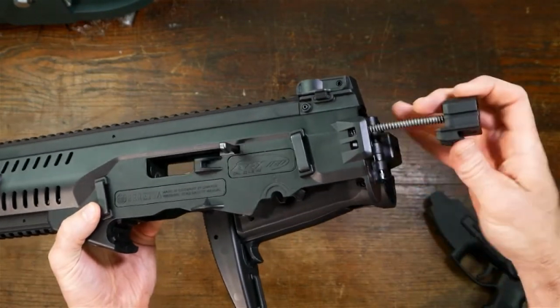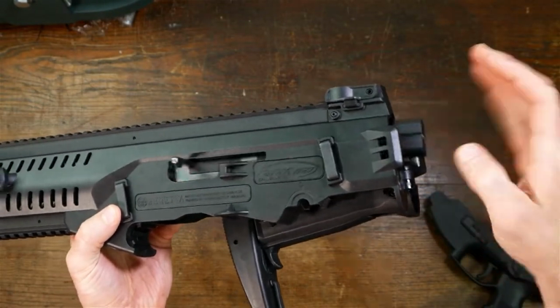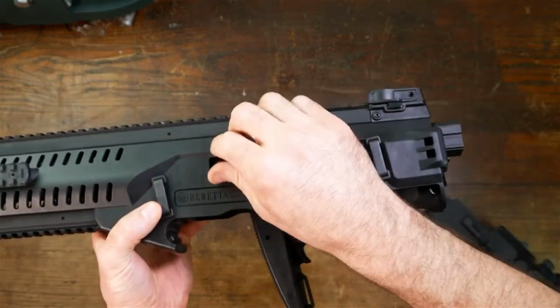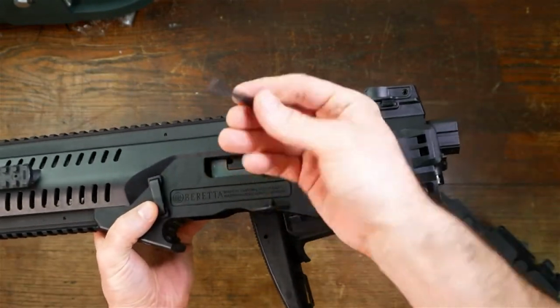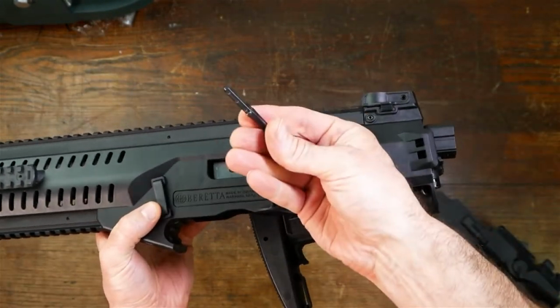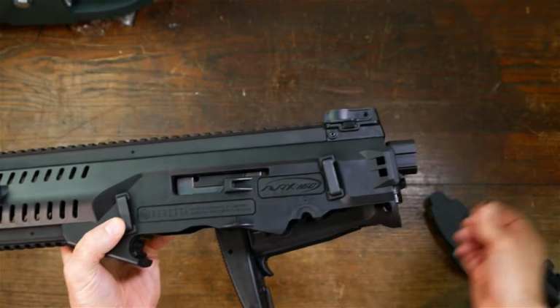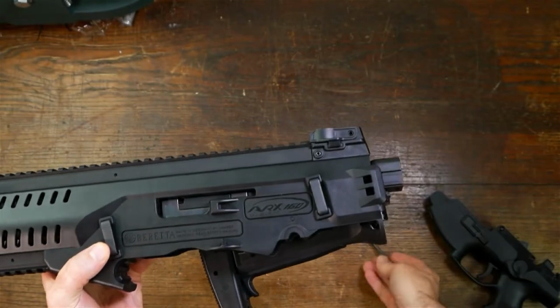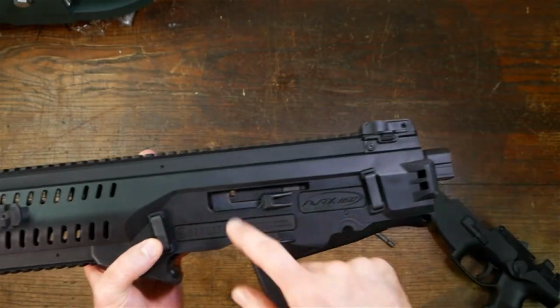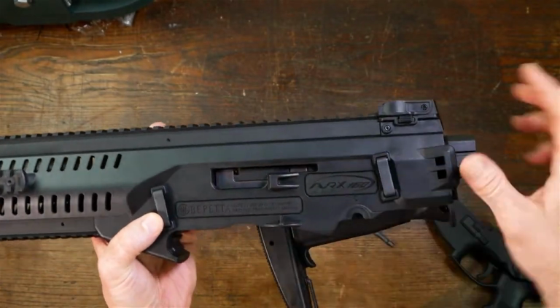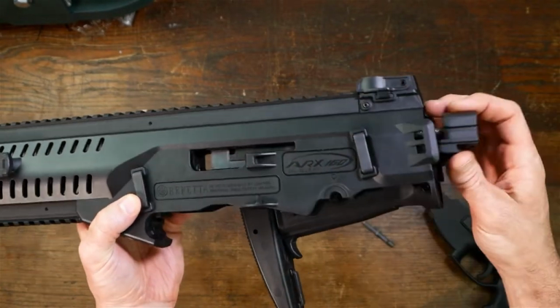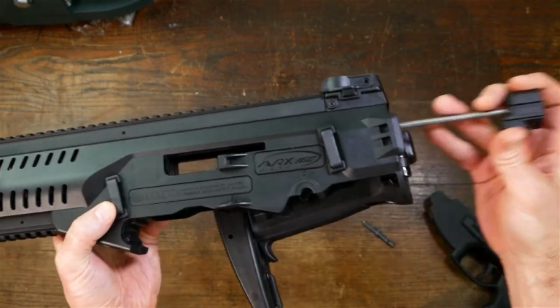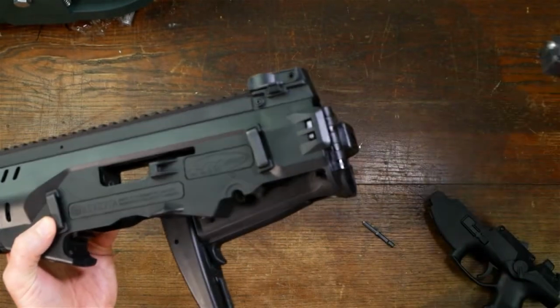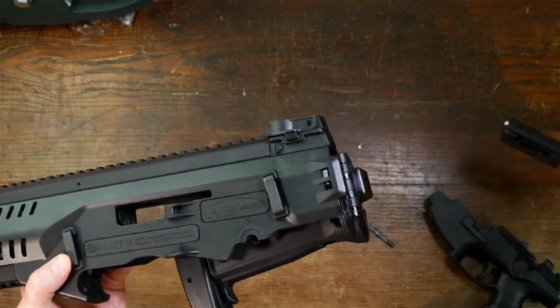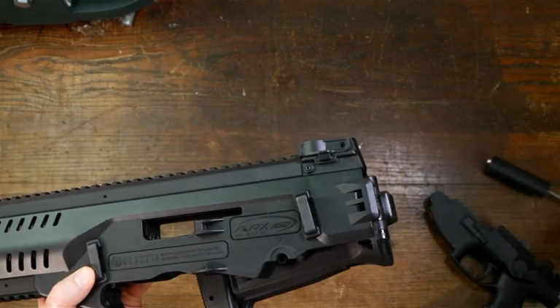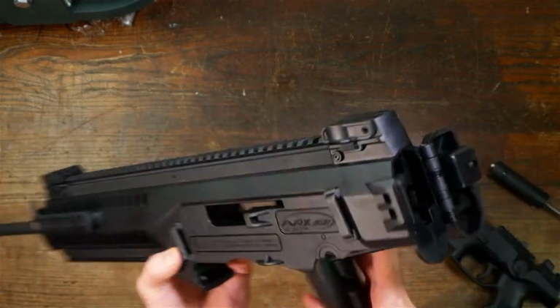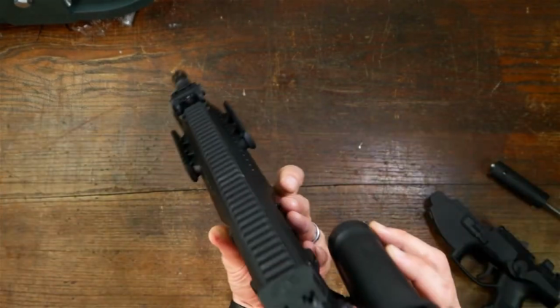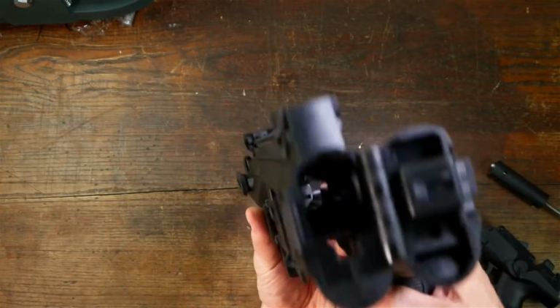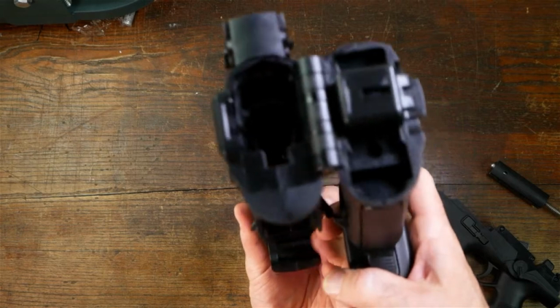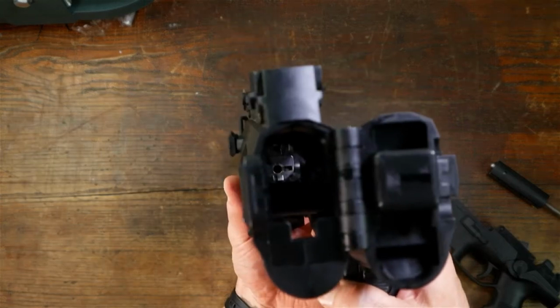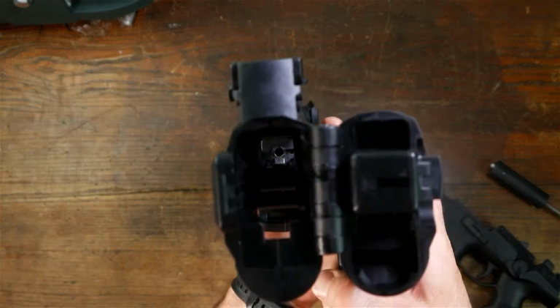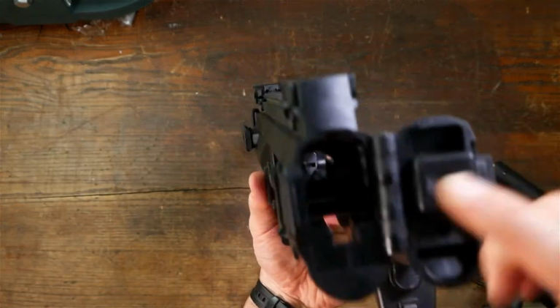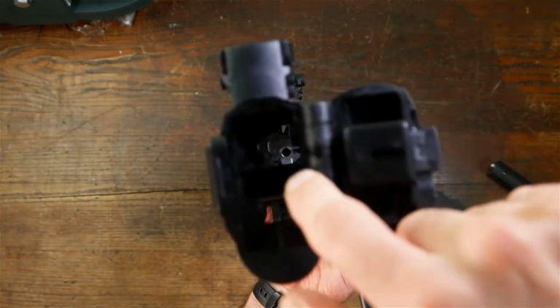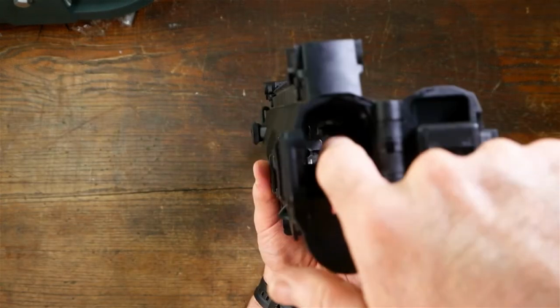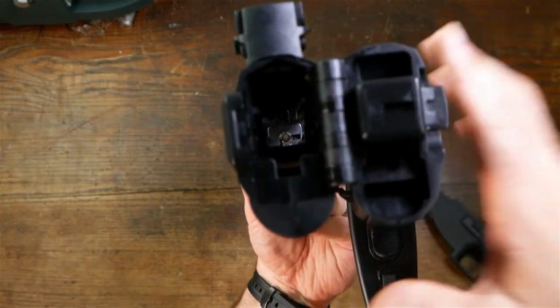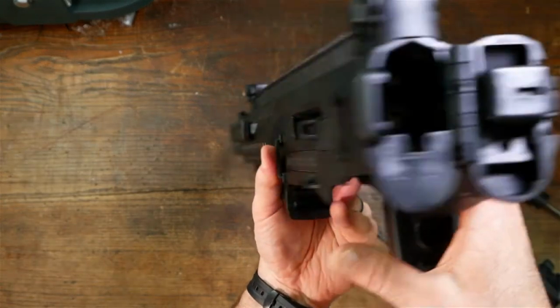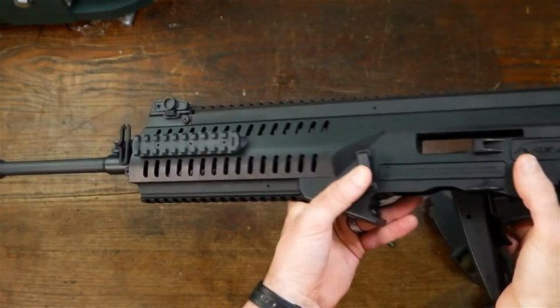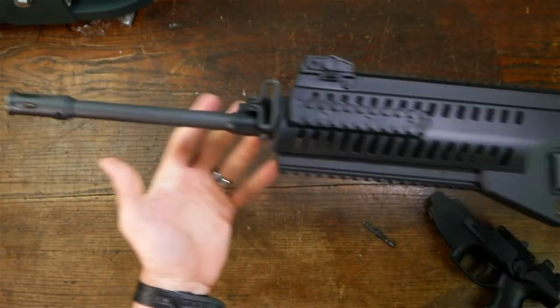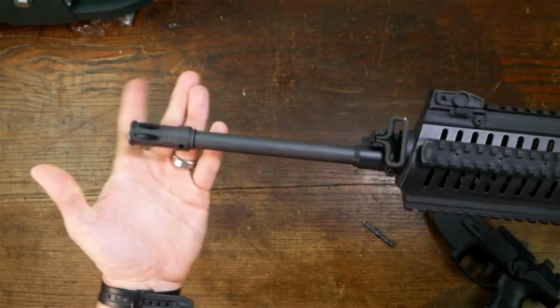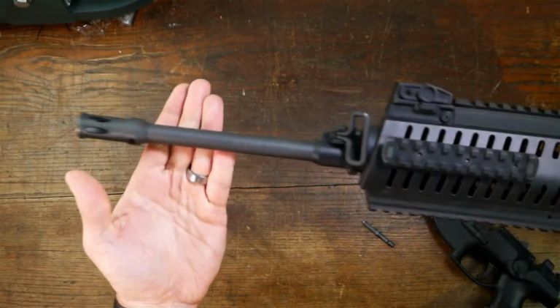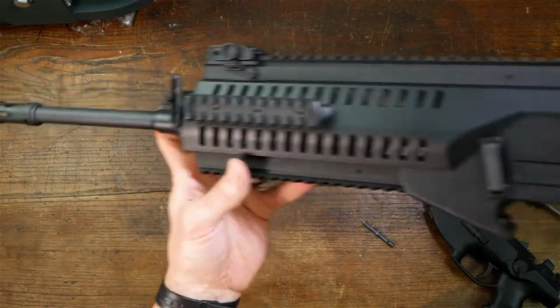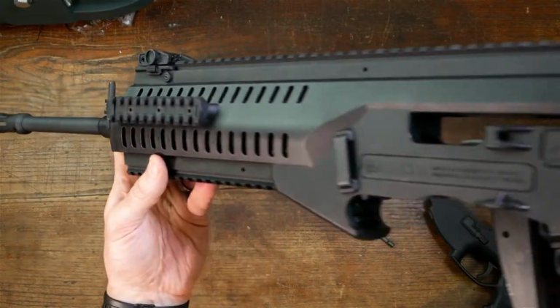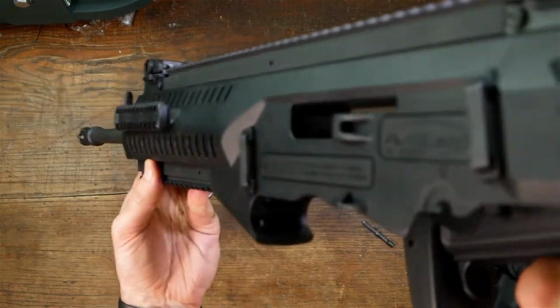From there, we slide the little charging handle out — that releases it. Then we slide the bolt out. And then we can get straight down into the bore if you want to run some kind of a rod through there. And it's that easy.